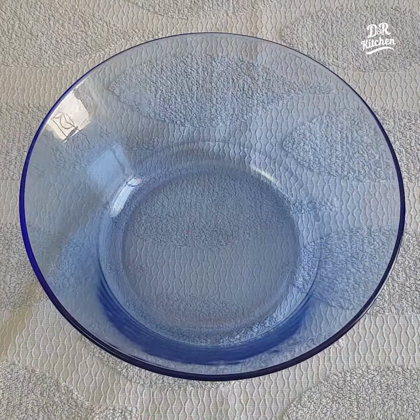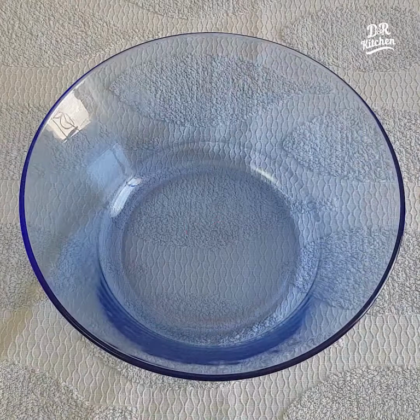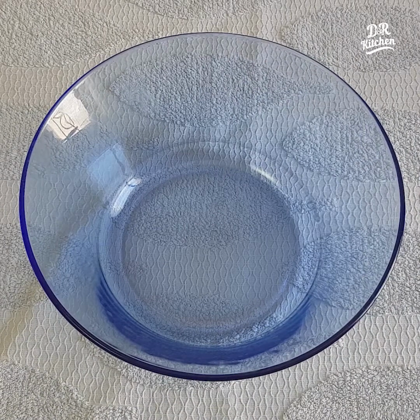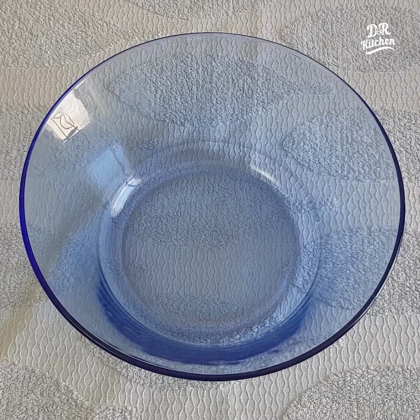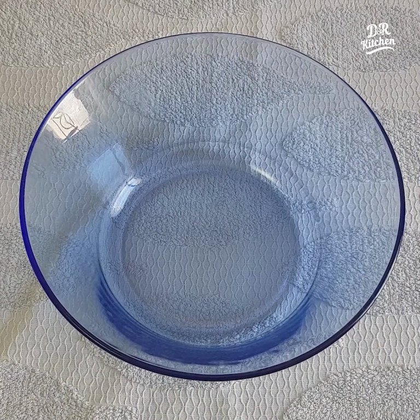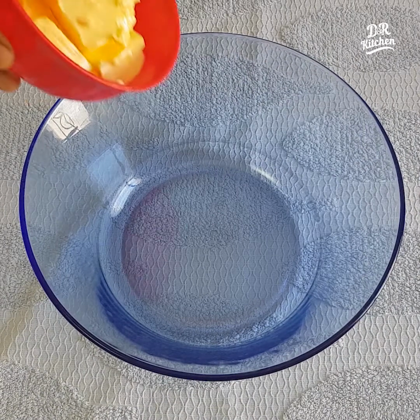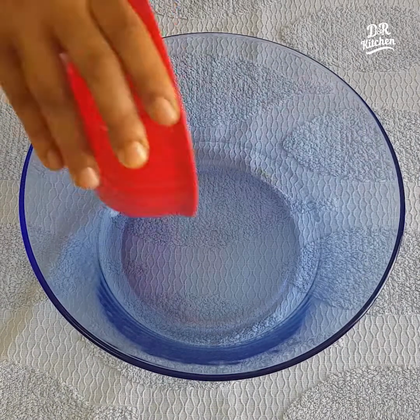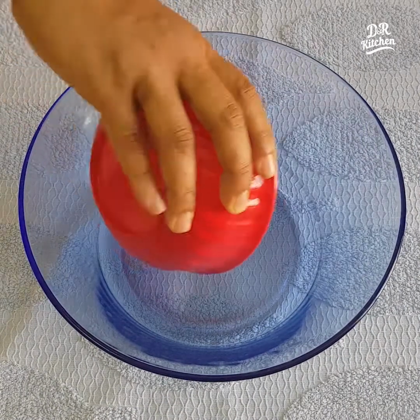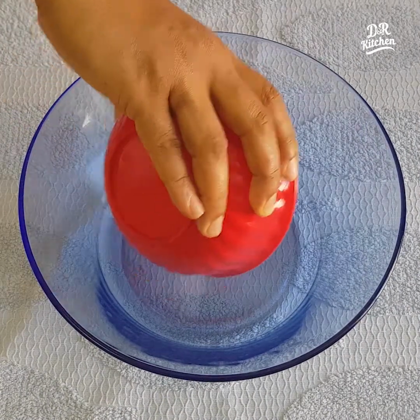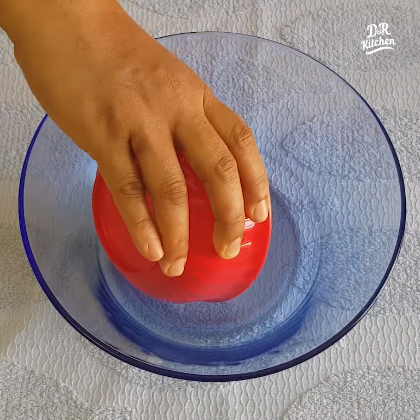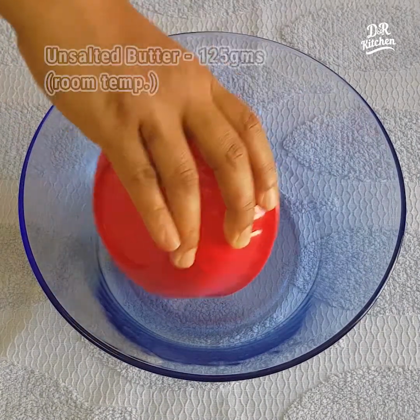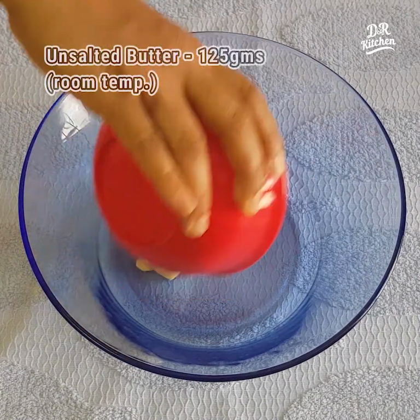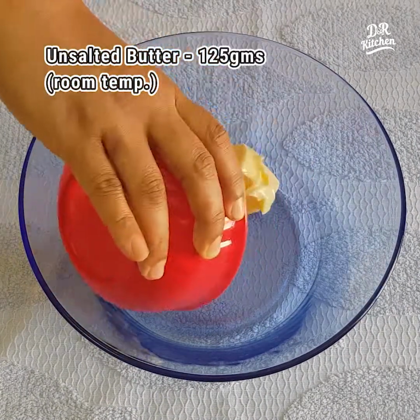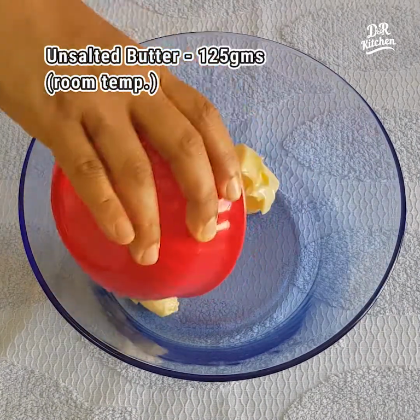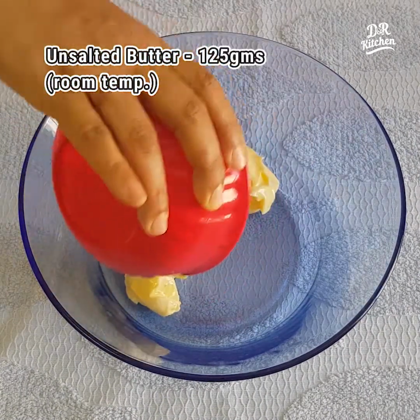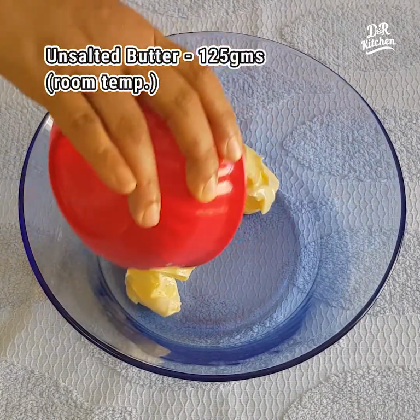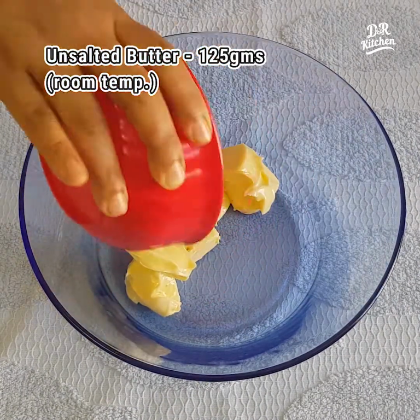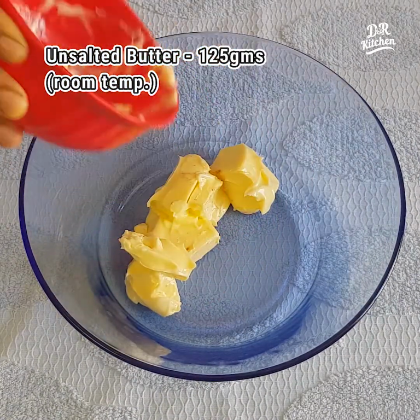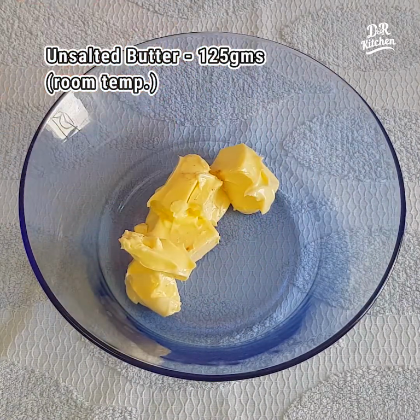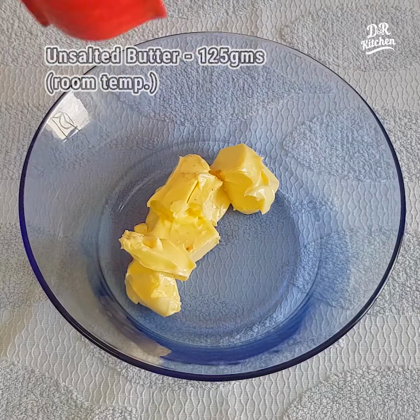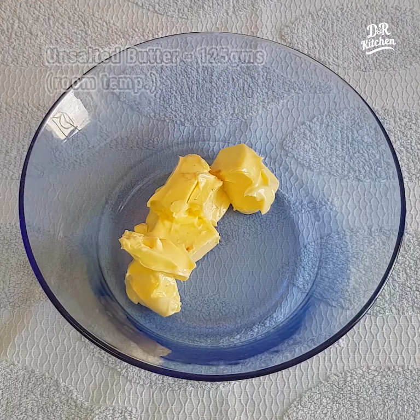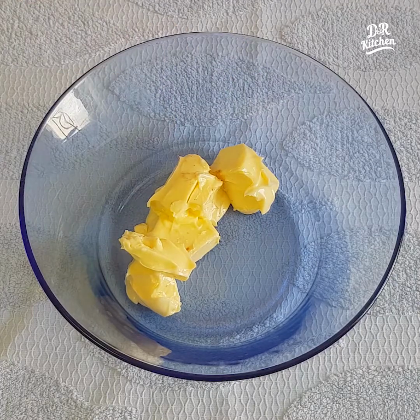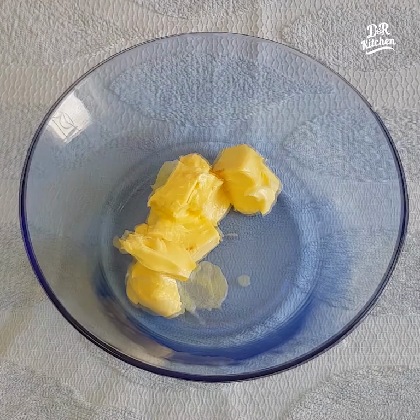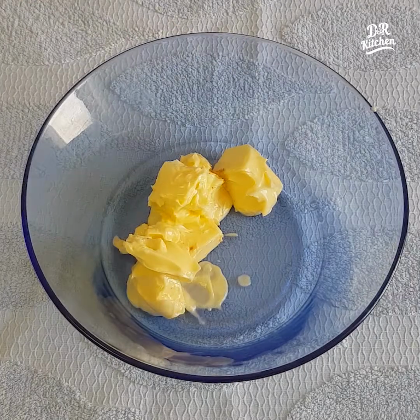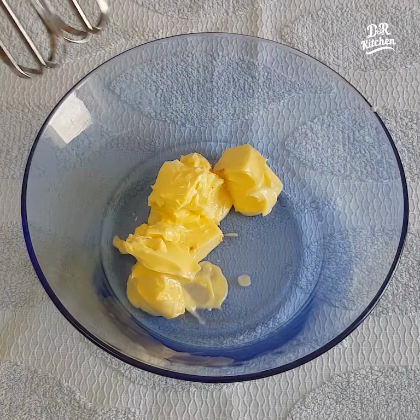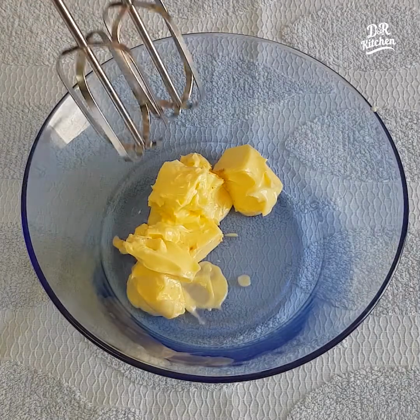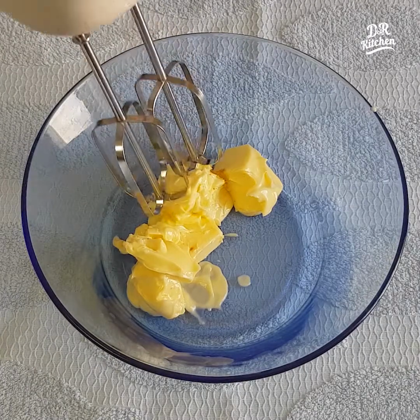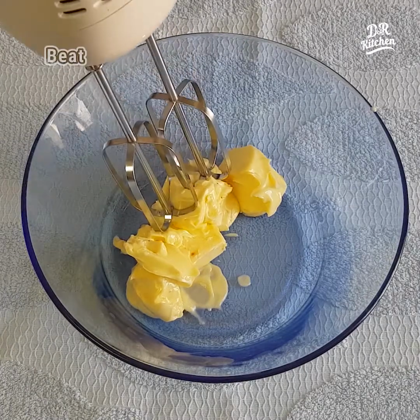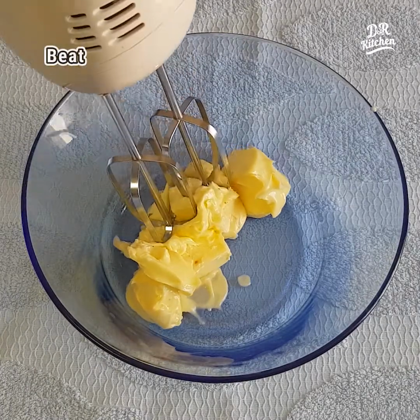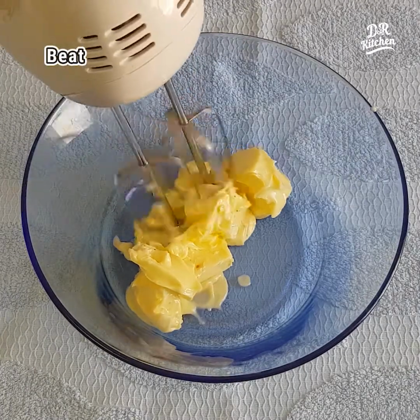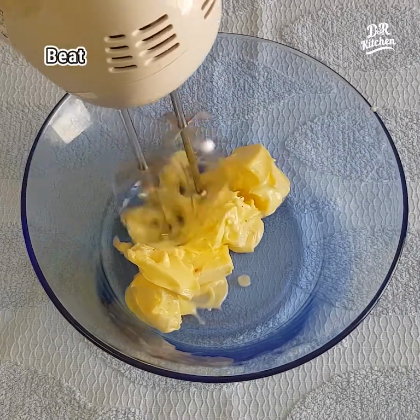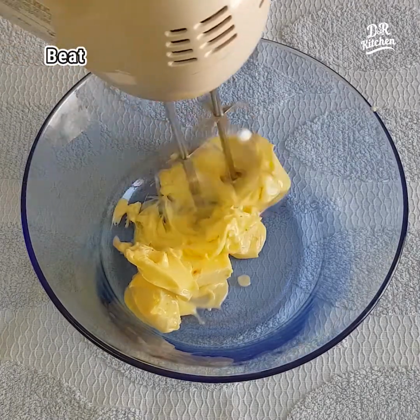I am going to put a bowl here. I am going to put butter at room temperature.